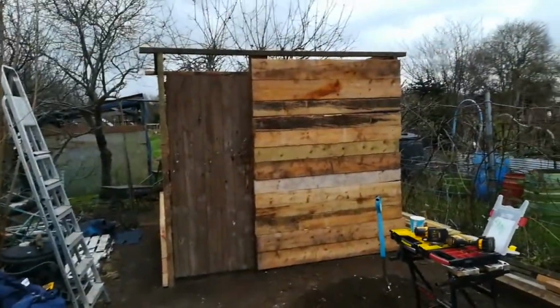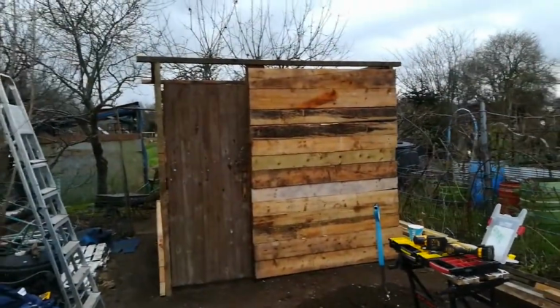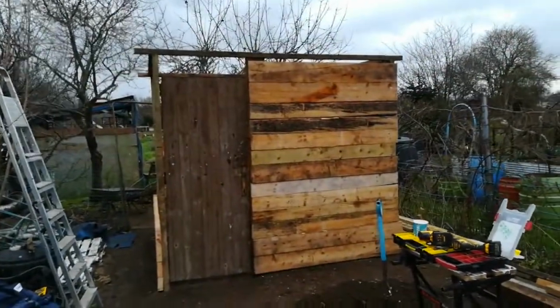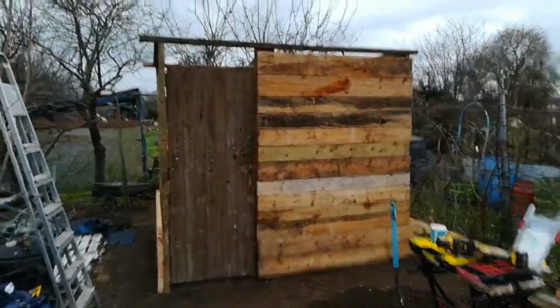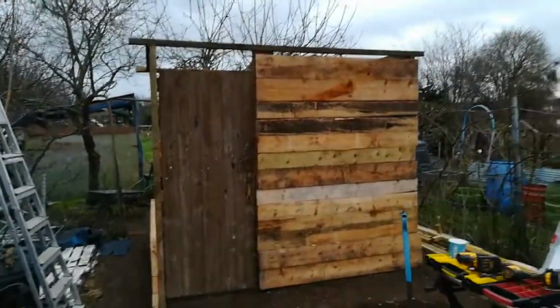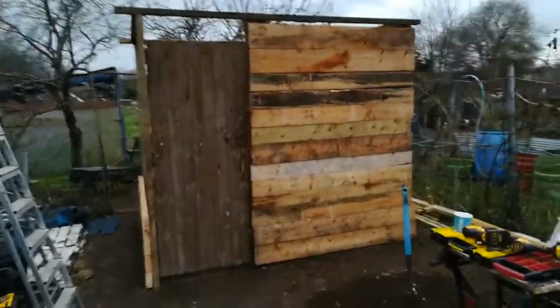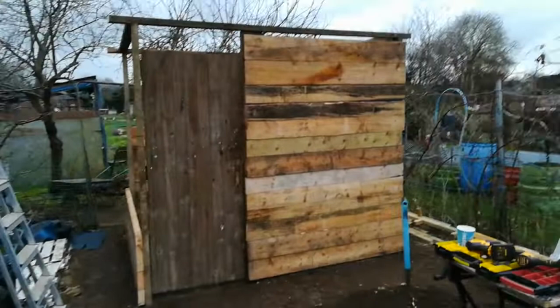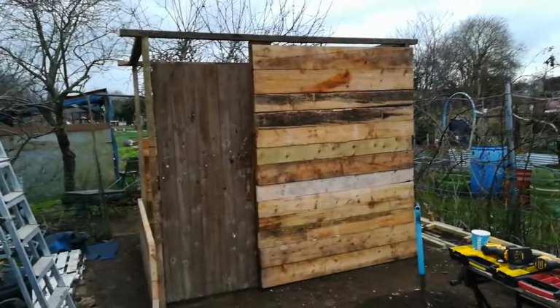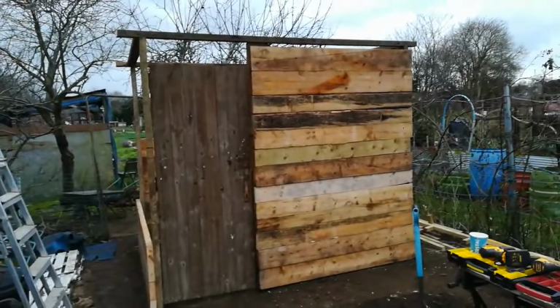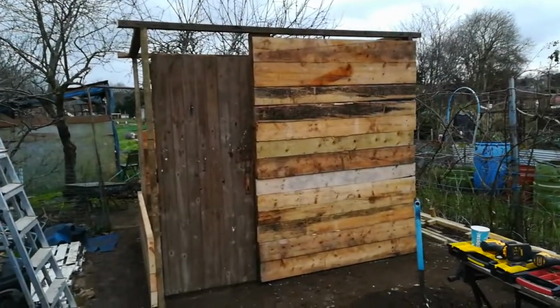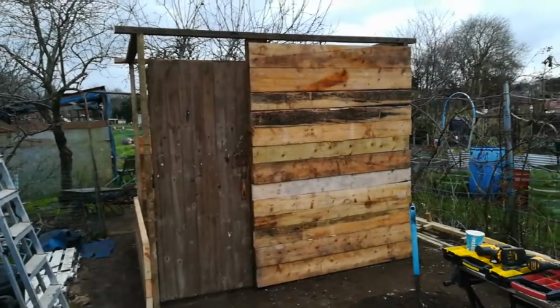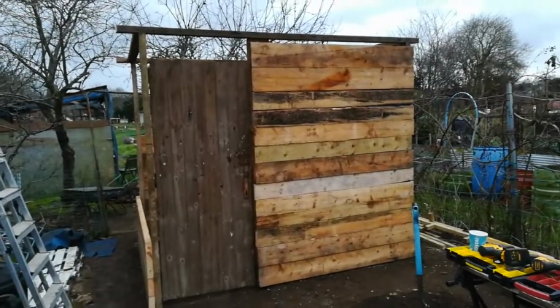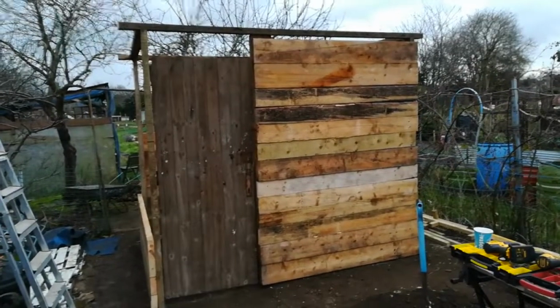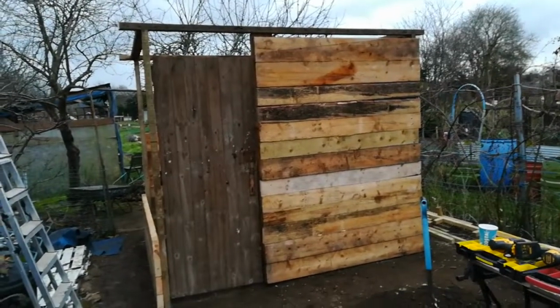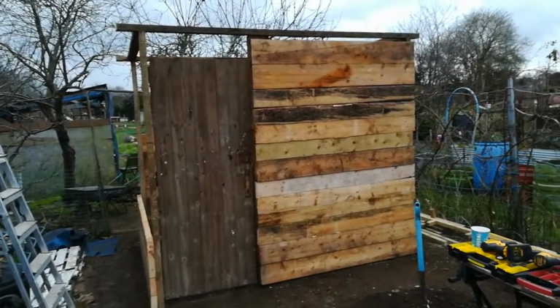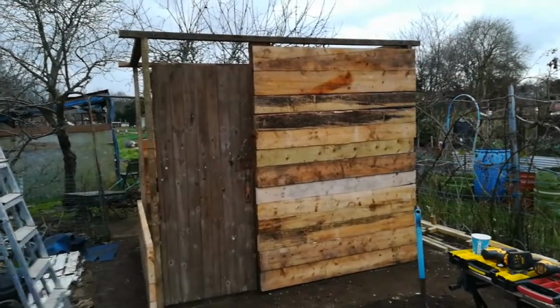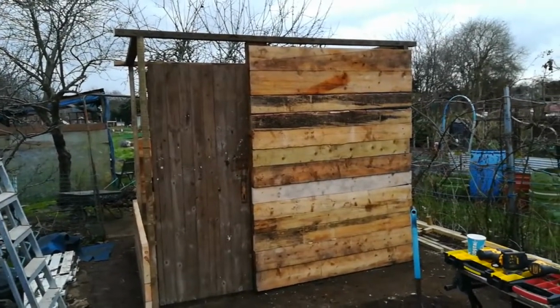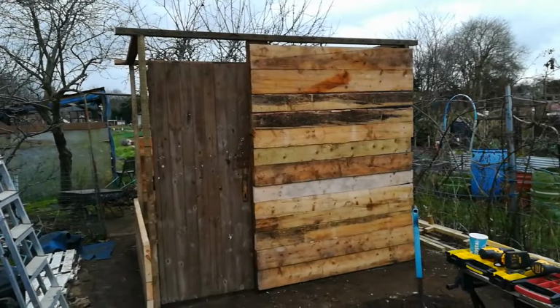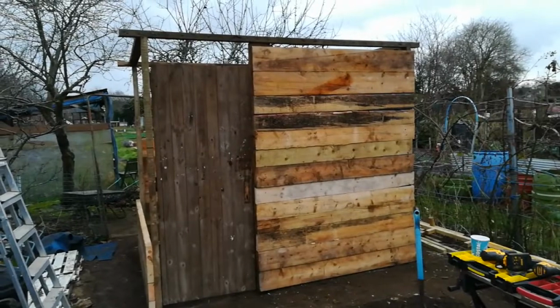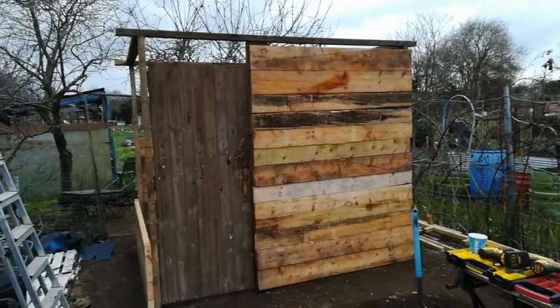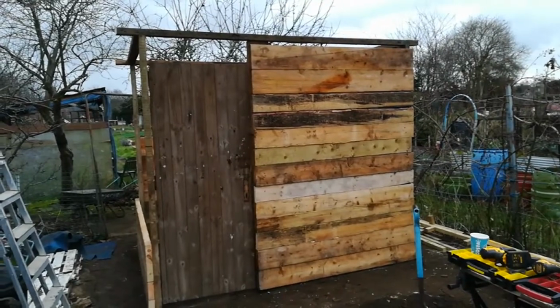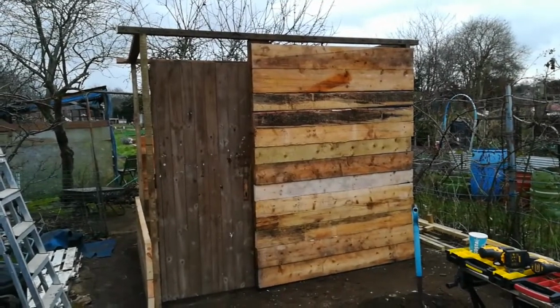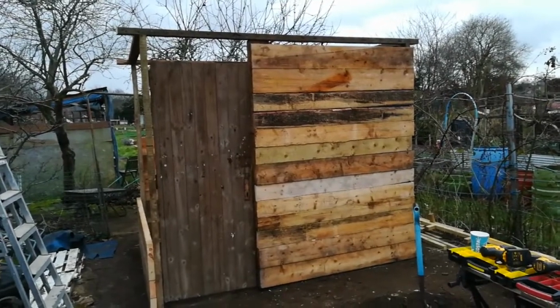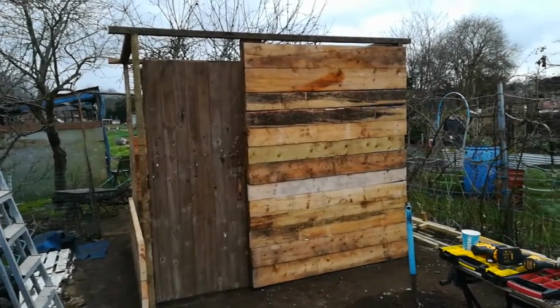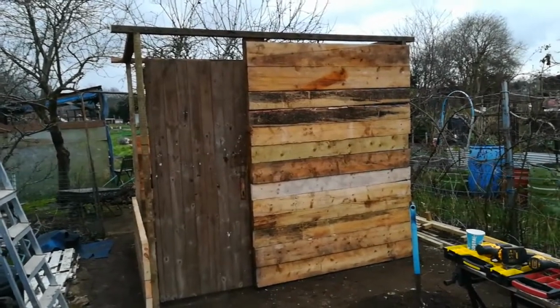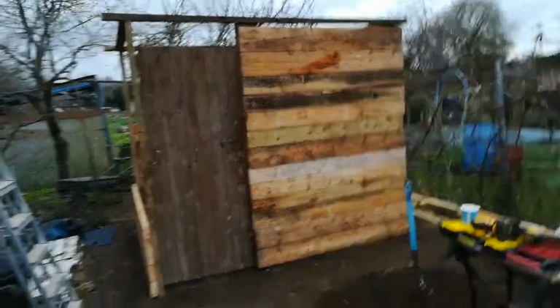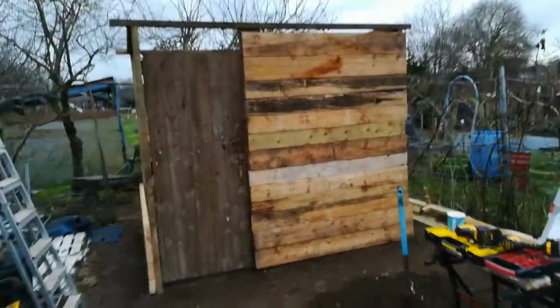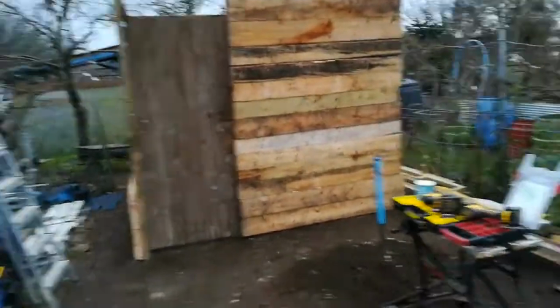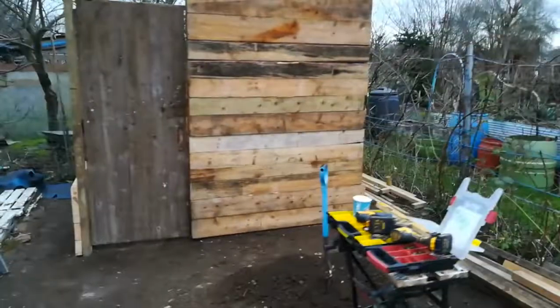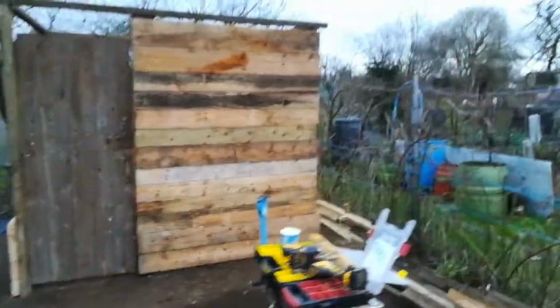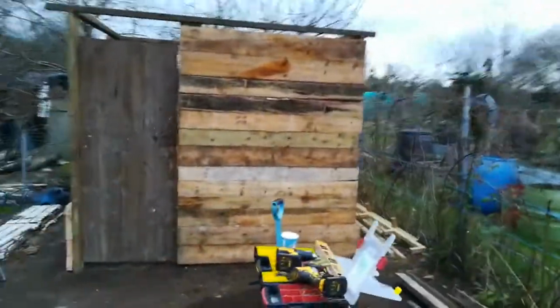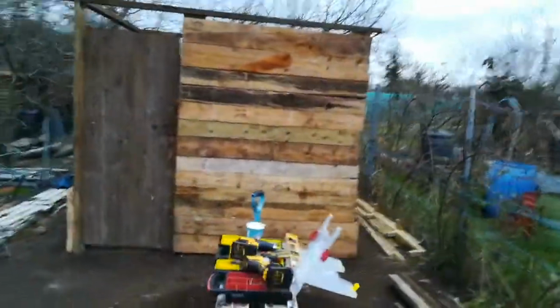It's not looking too bad. The wood's quite thick so it should last. I've run out of 100mm screws so I've put 70mm in, only one in each. When I get some more screws I'll put a few more in there.